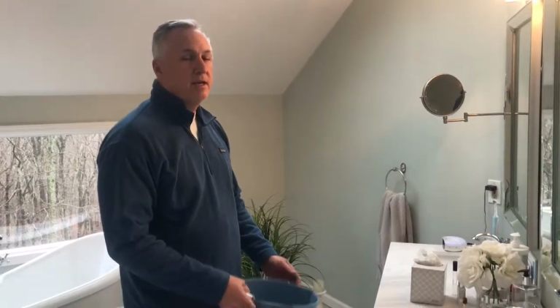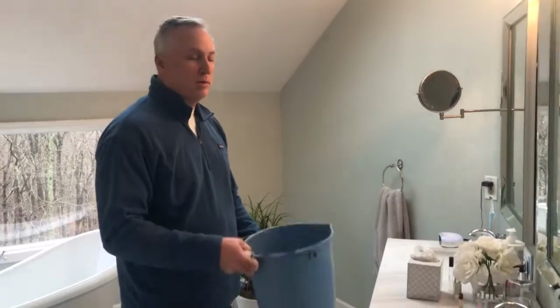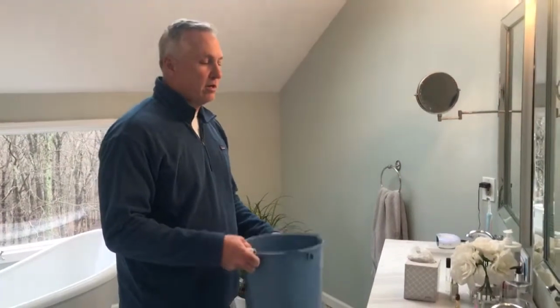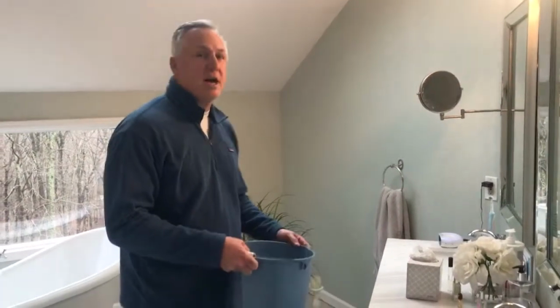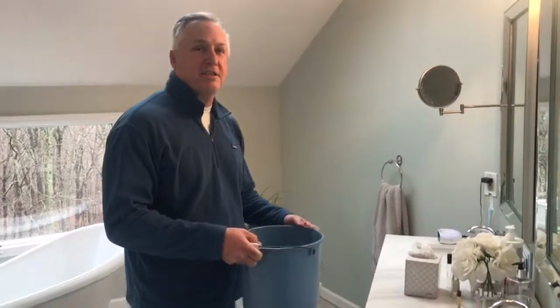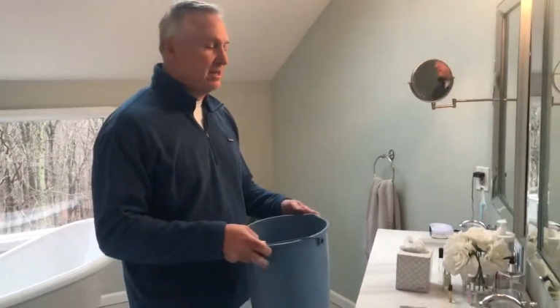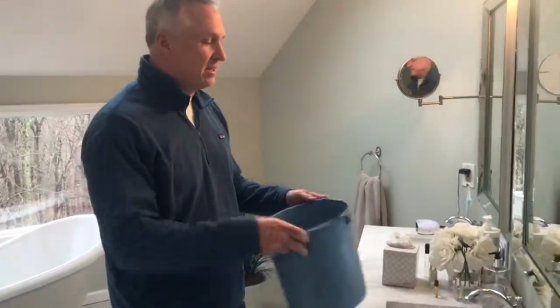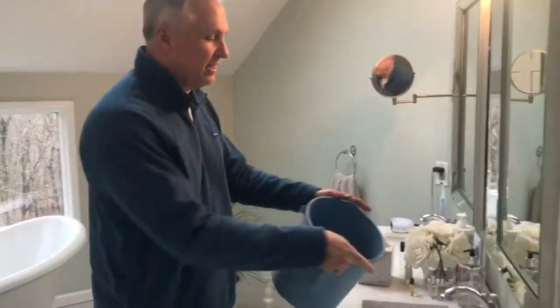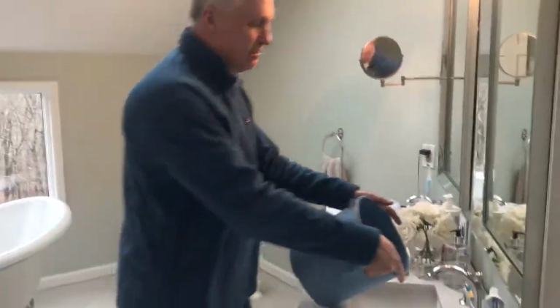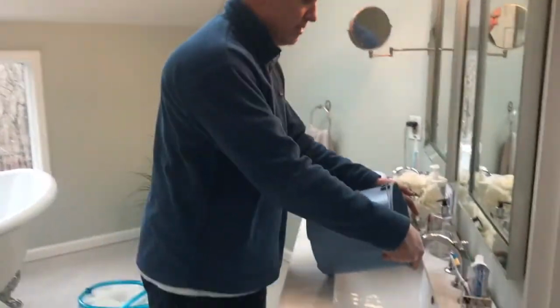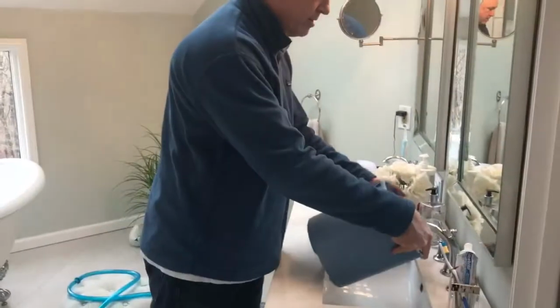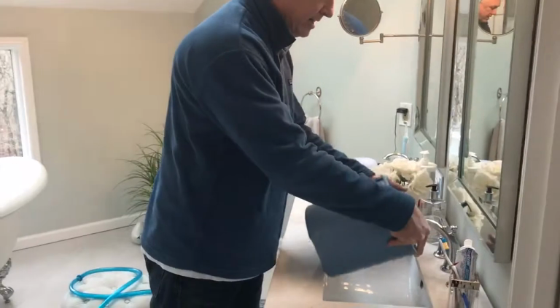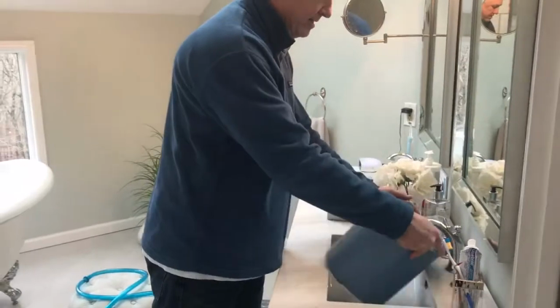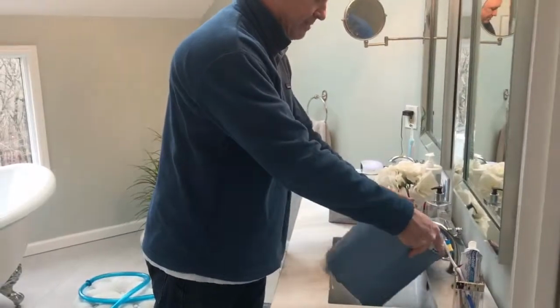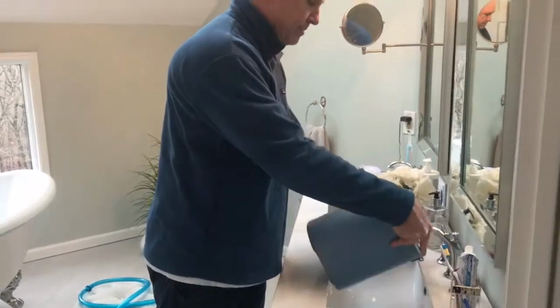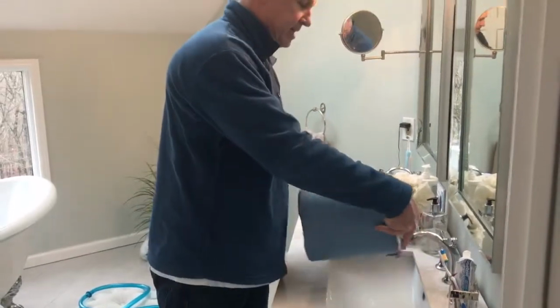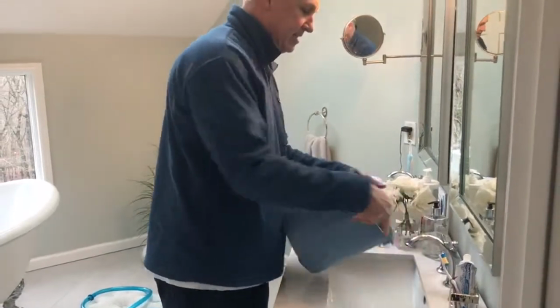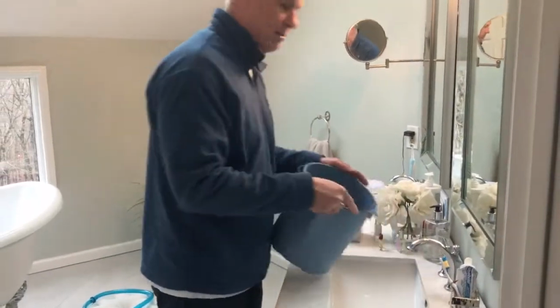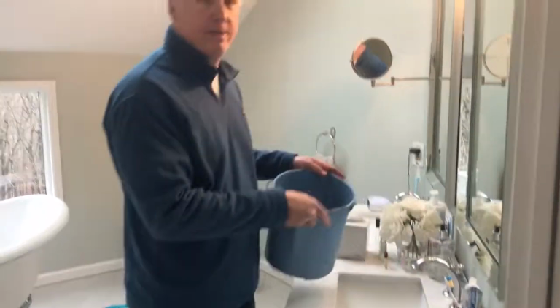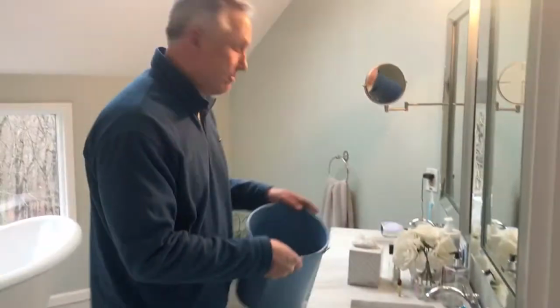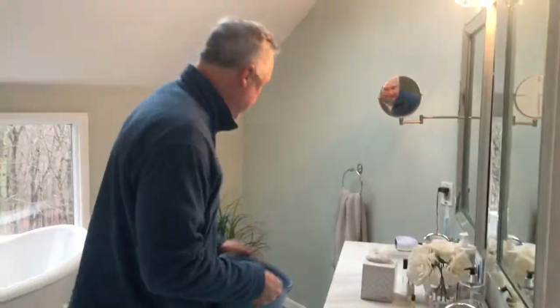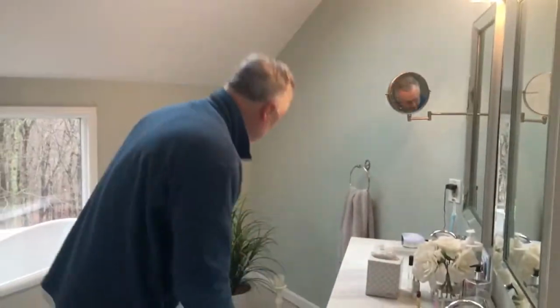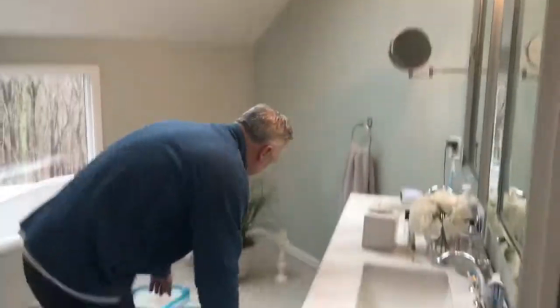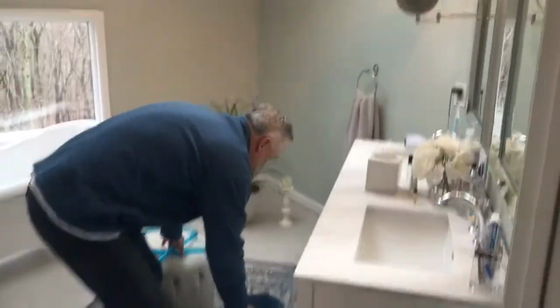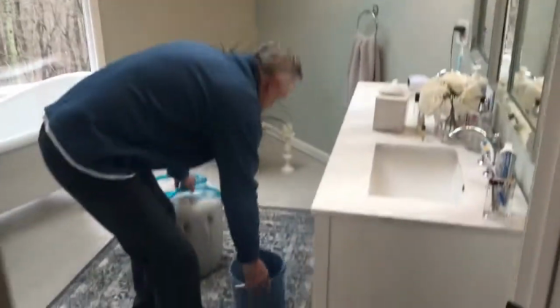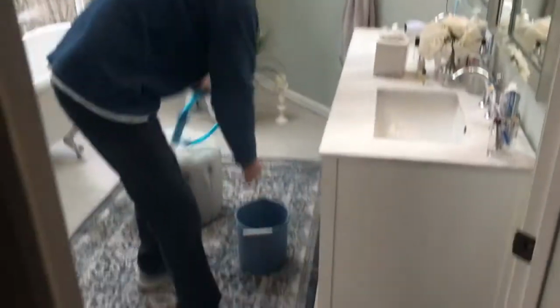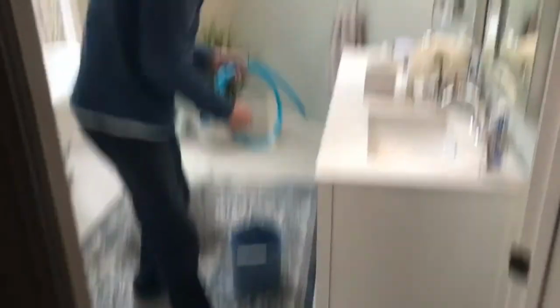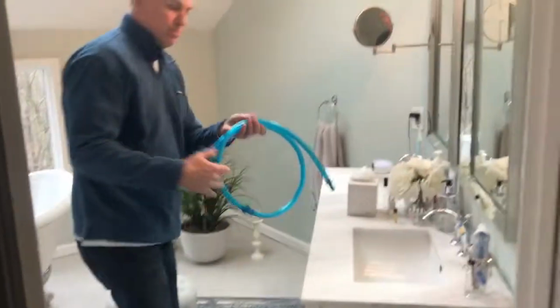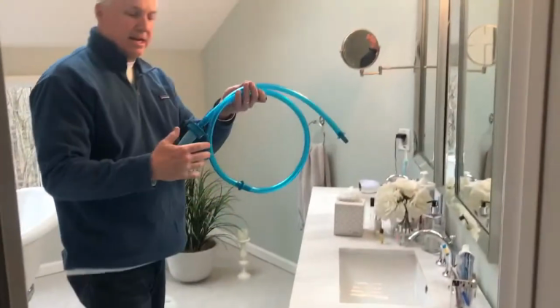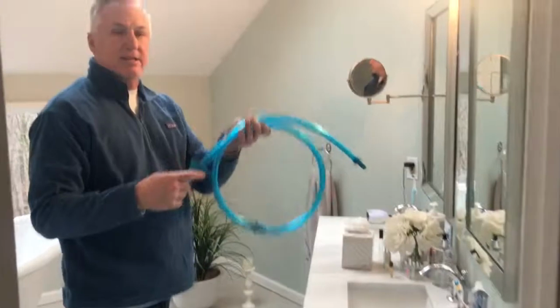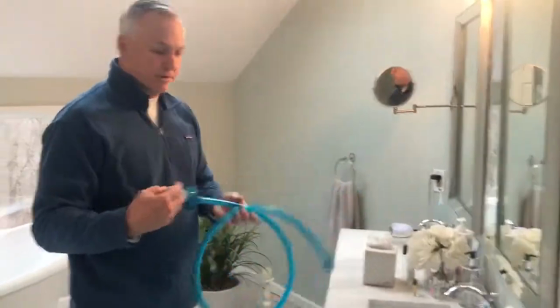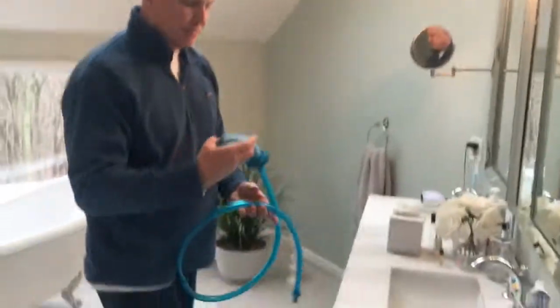I'm working on a project upstairs here and I need a bucket of water and I can't get my bucket in the sink without making a mess. I'm going to have a great new product, the Rinsaroo.